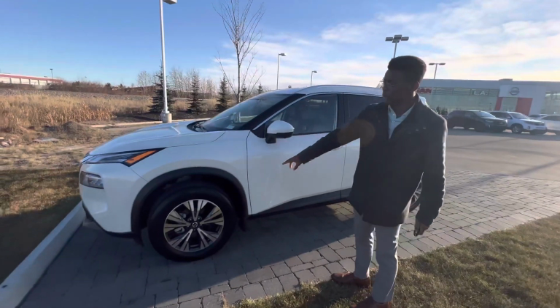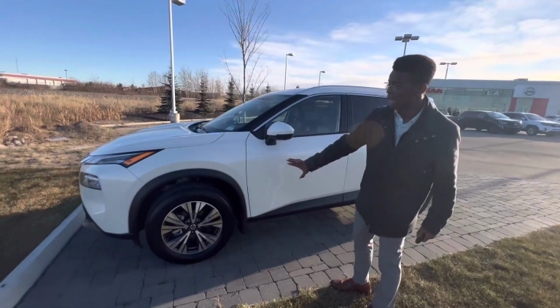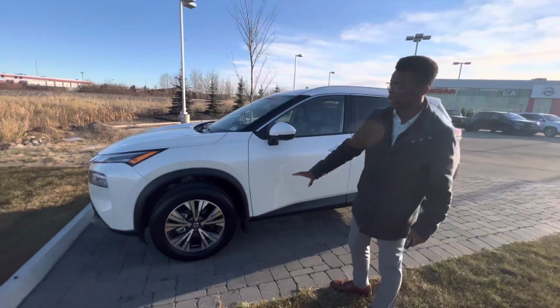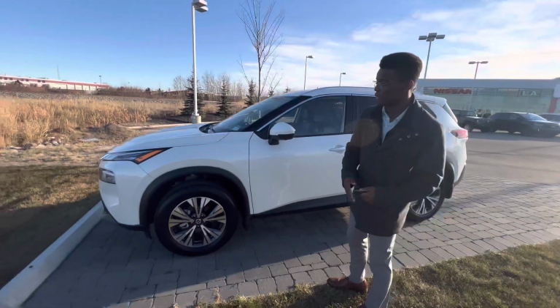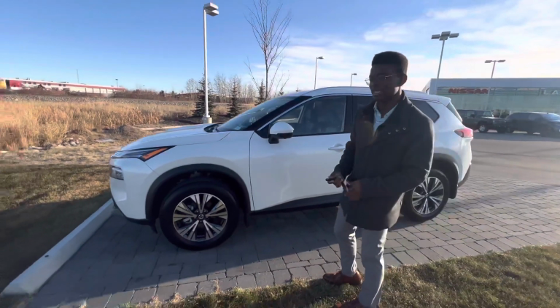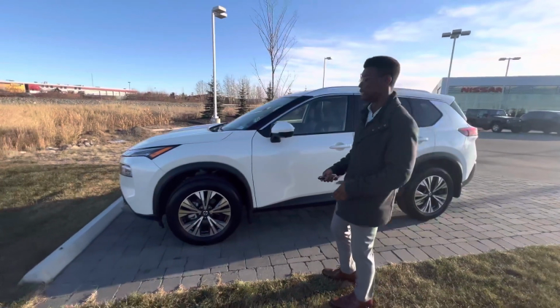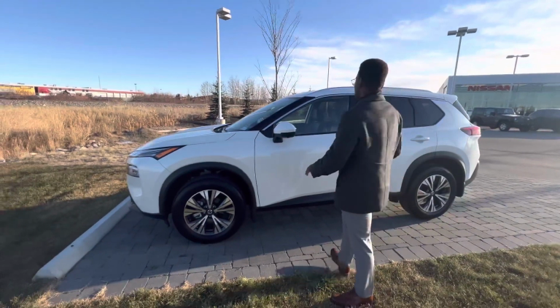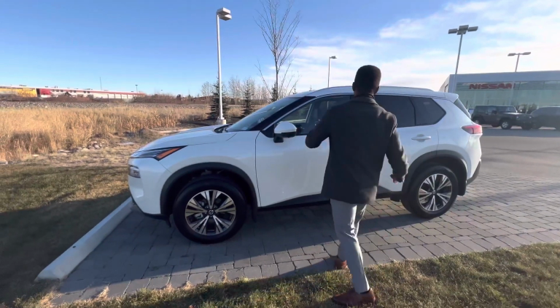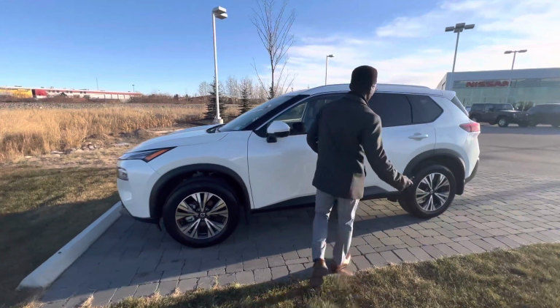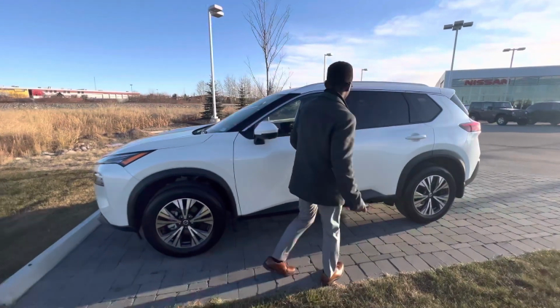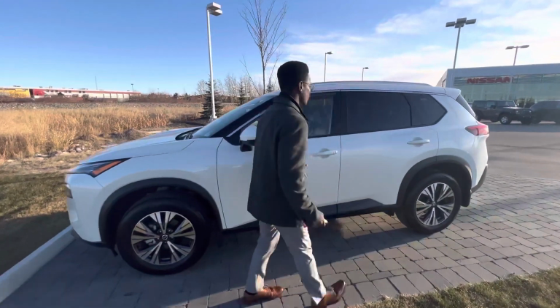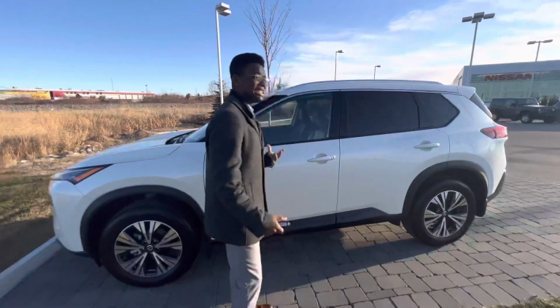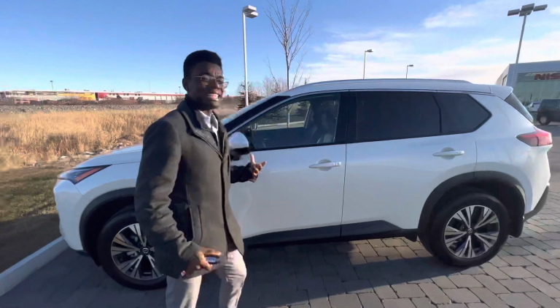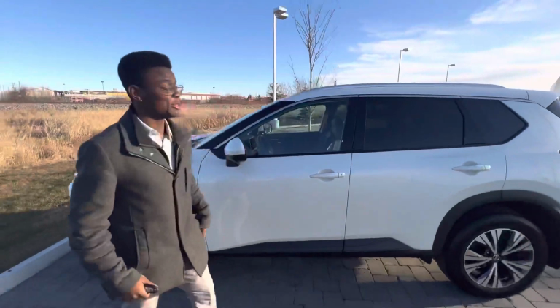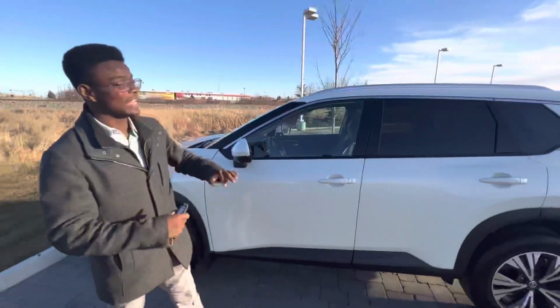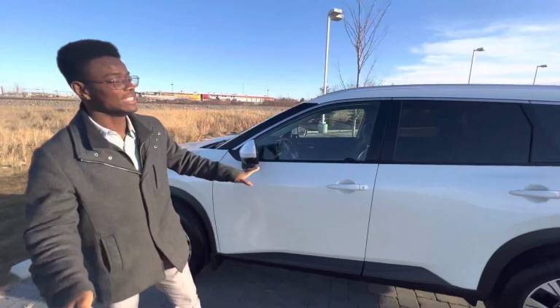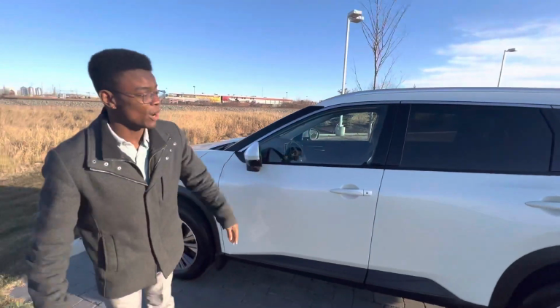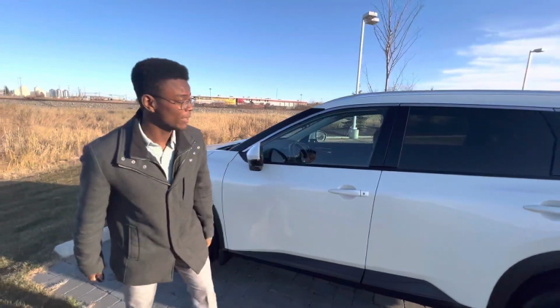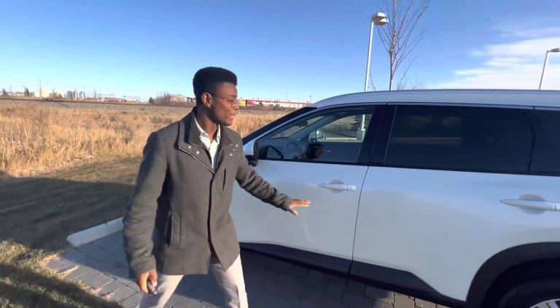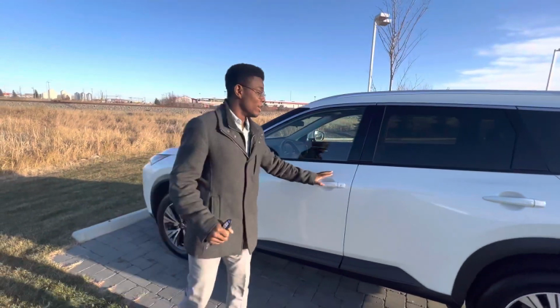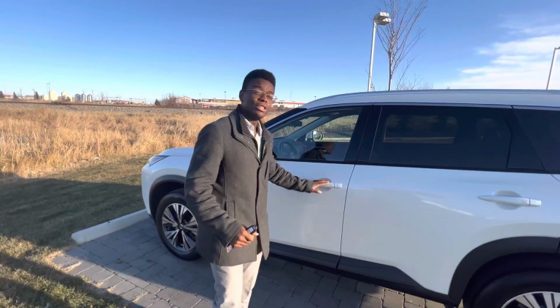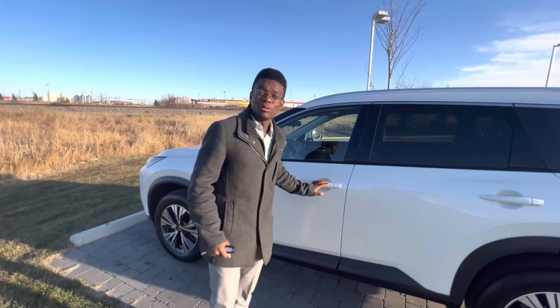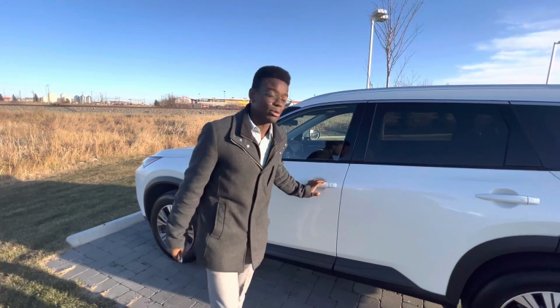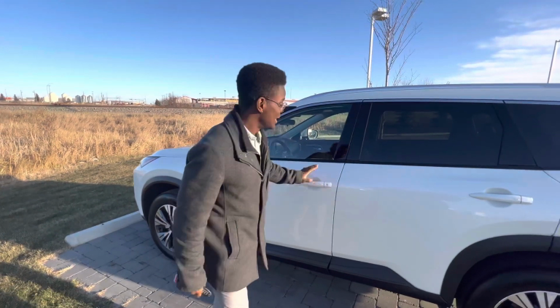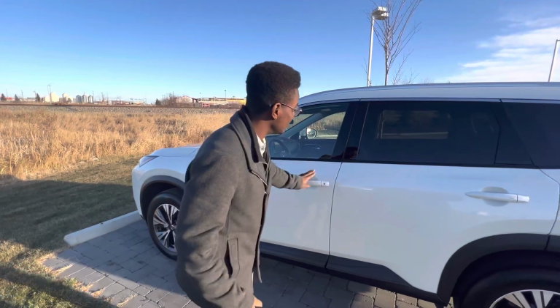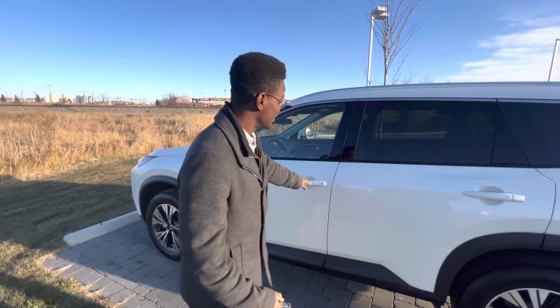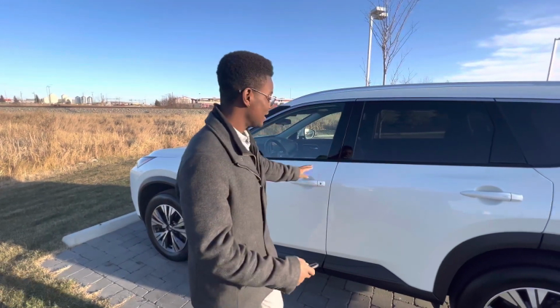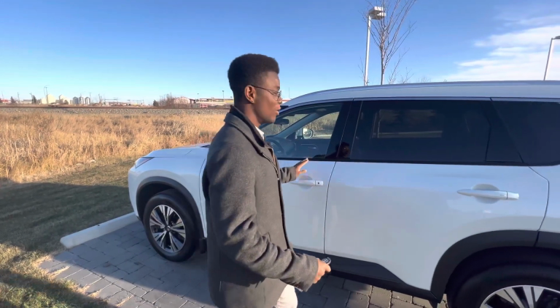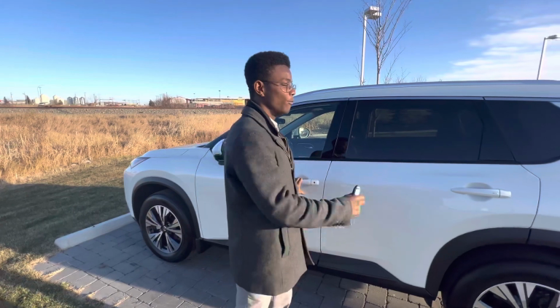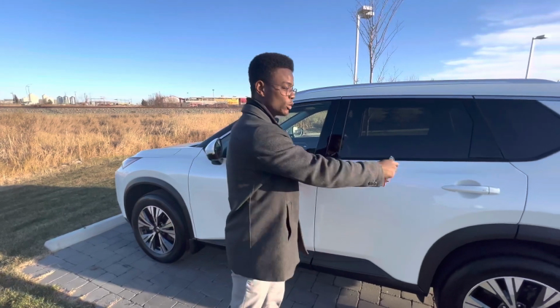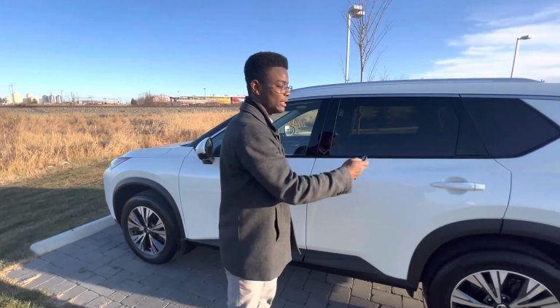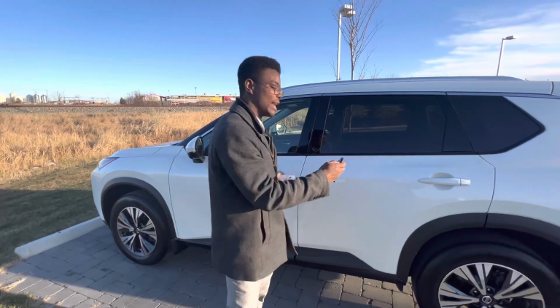Two-tone alloy rims on this one, all-wheel drive, 360 cameras so nice and easy to park — all new for 2021. And intelligent keyless entry on all four doors this time.